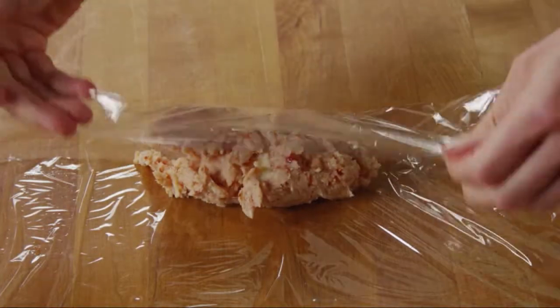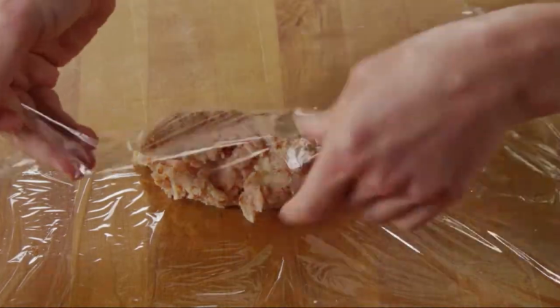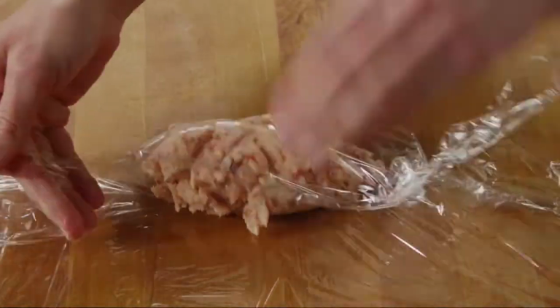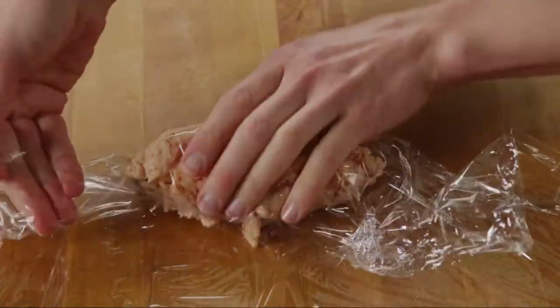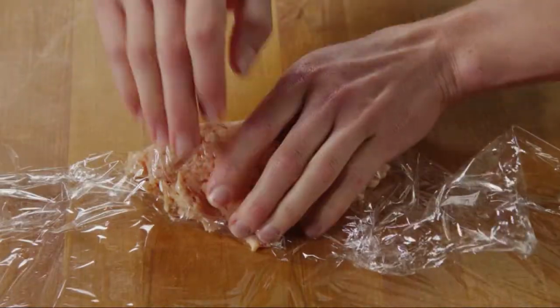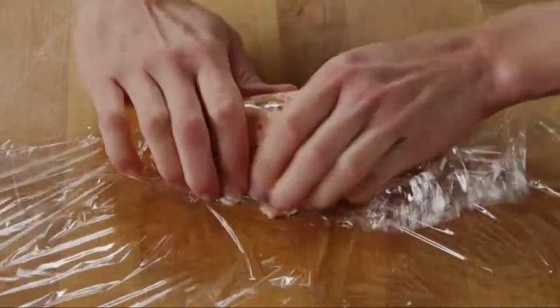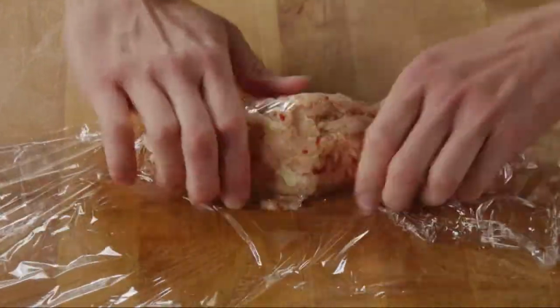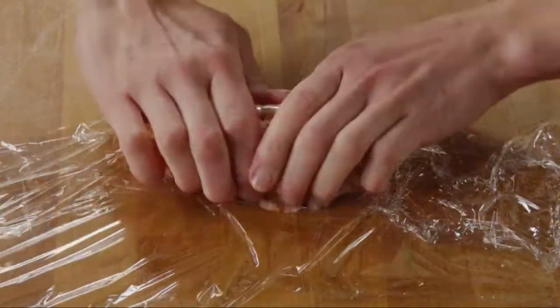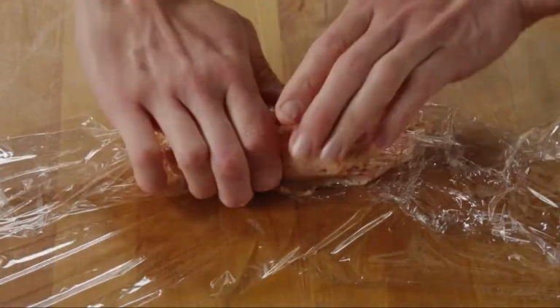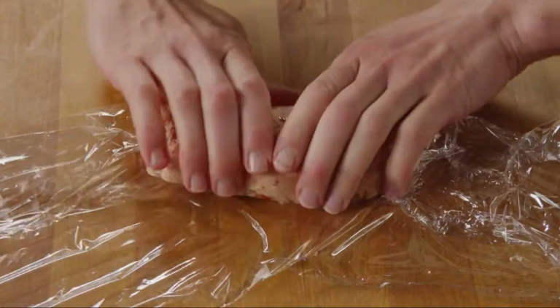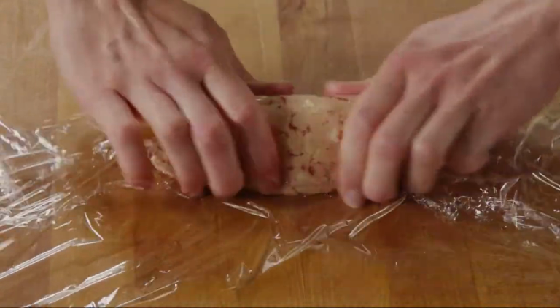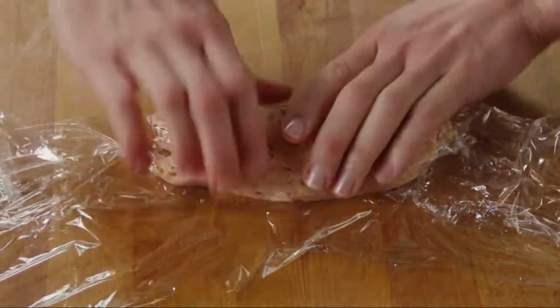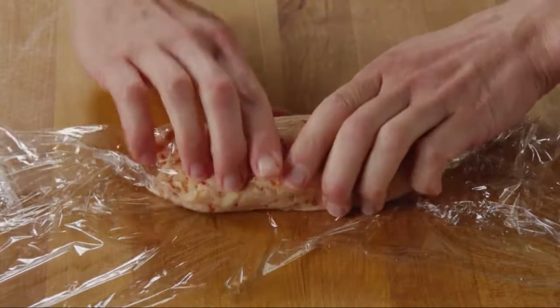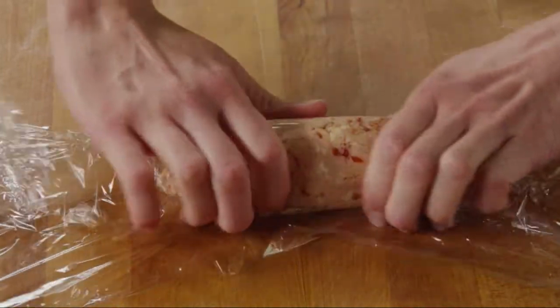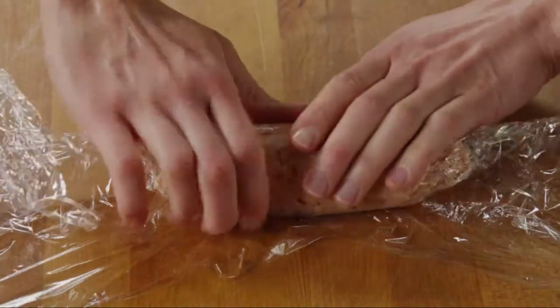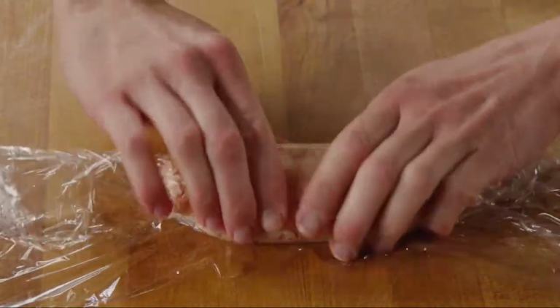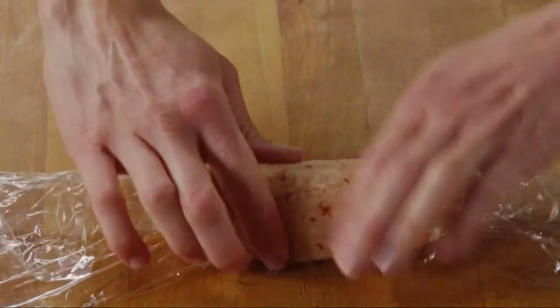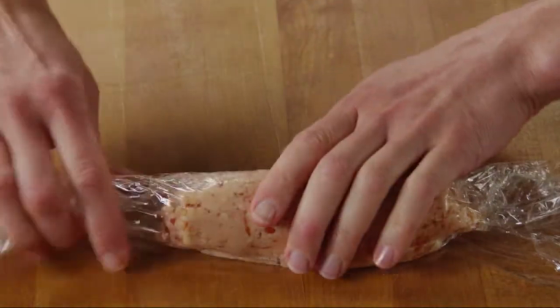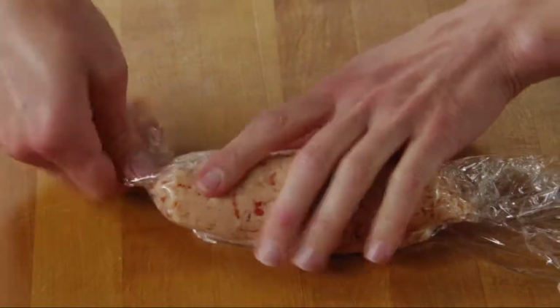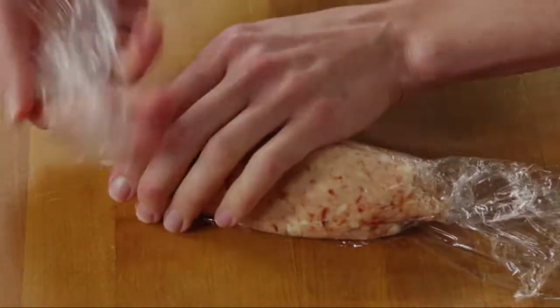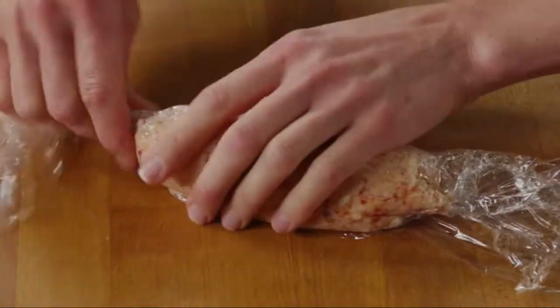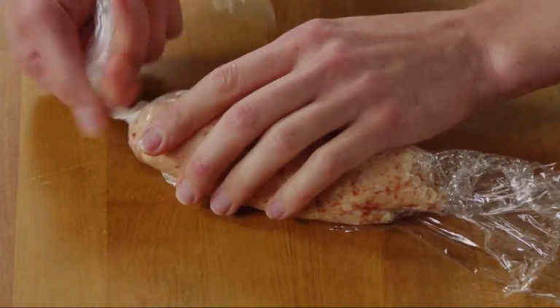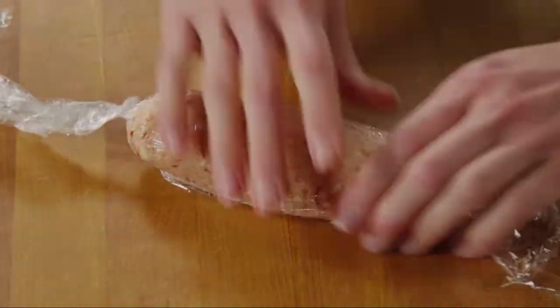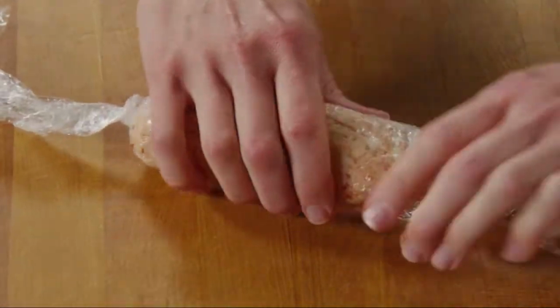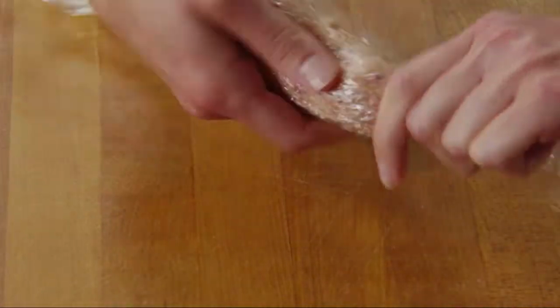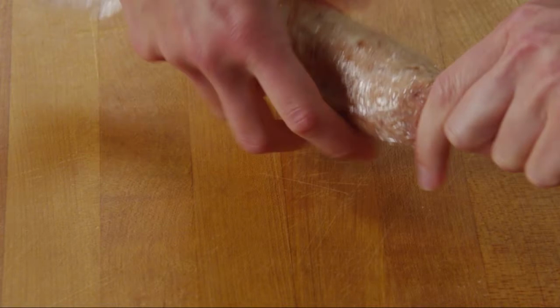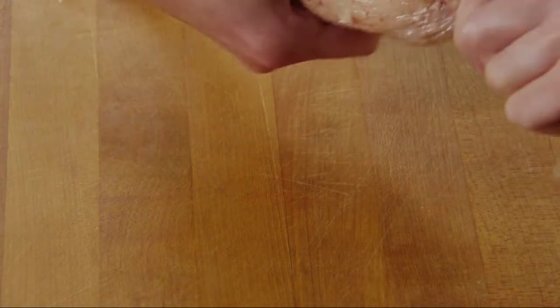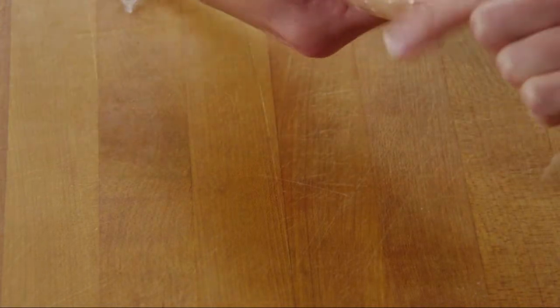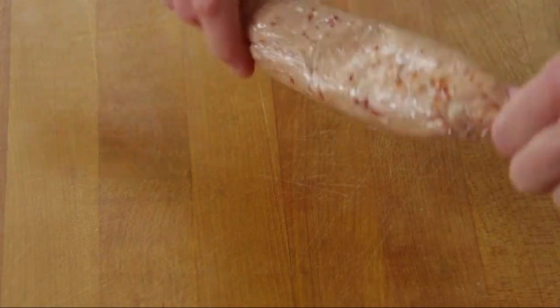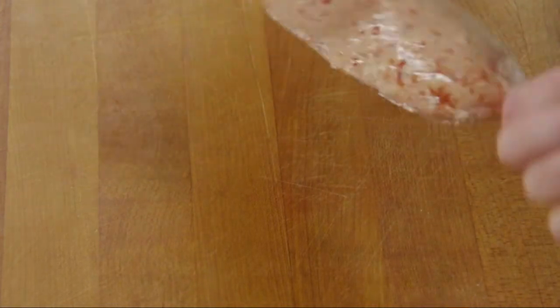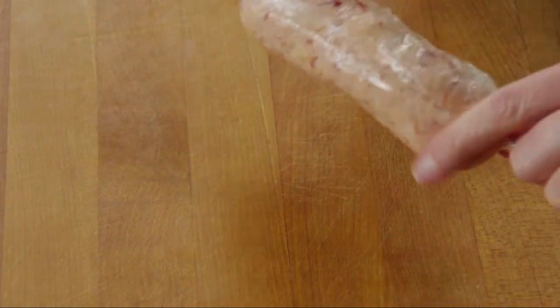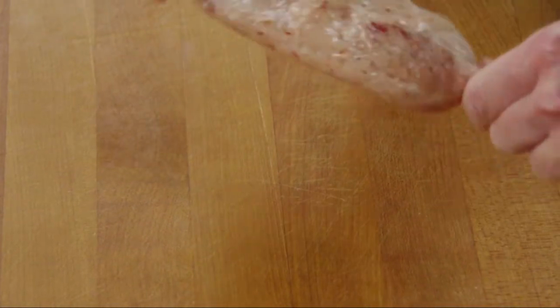Put the strawberry butter onto a sheet of plastic wrap and shape it into a six-inch log. Freeze it until it's firm — it'll take about one to two hours.